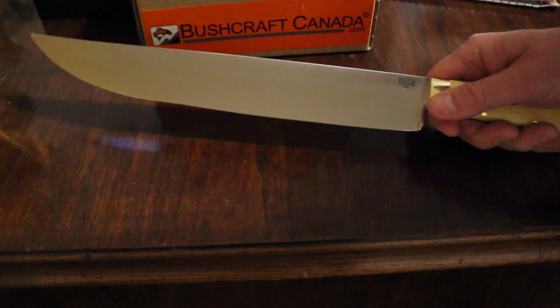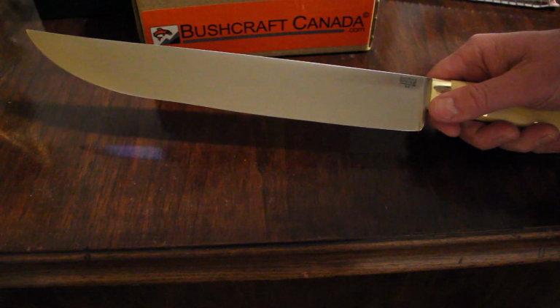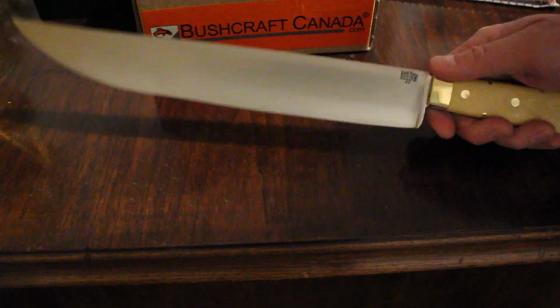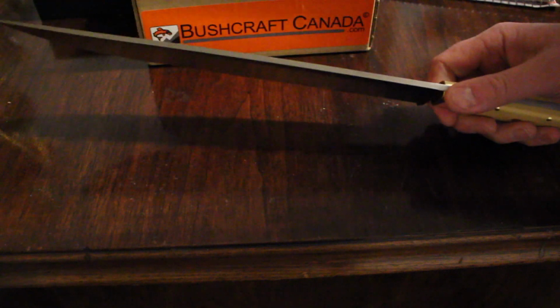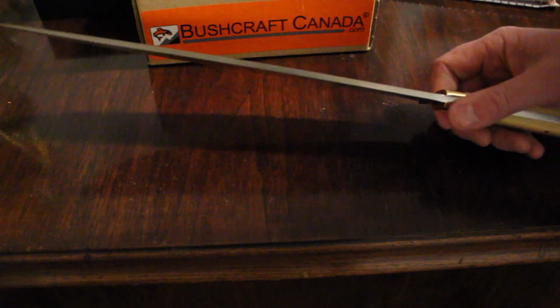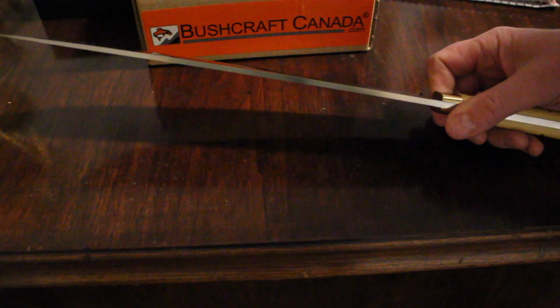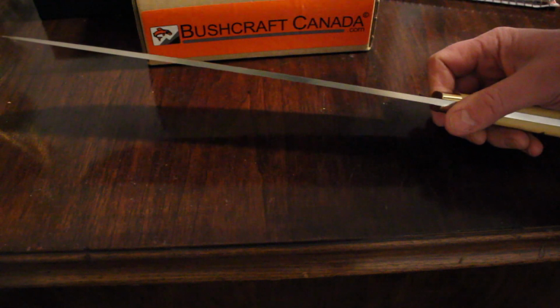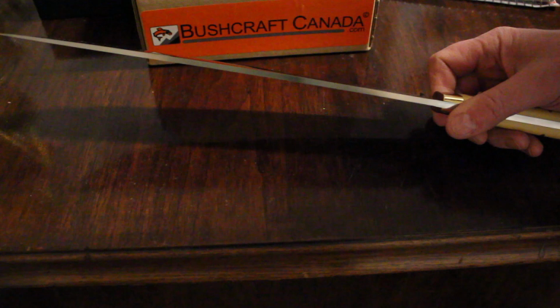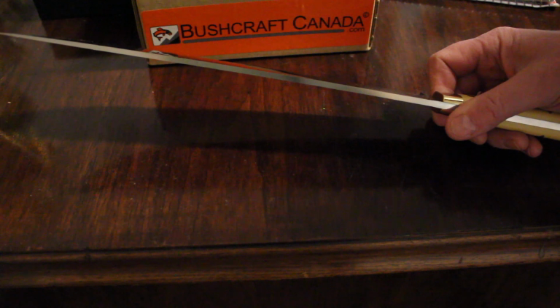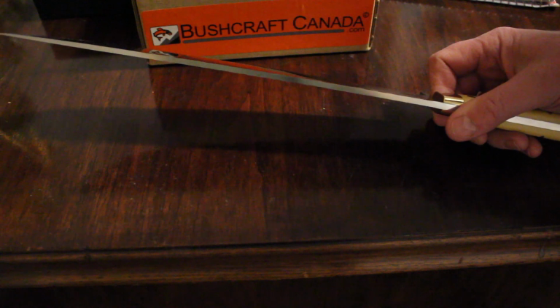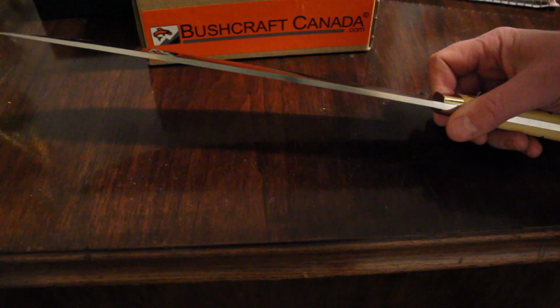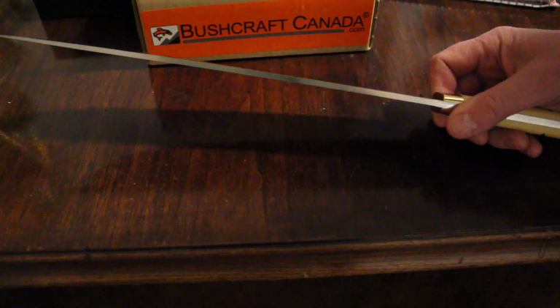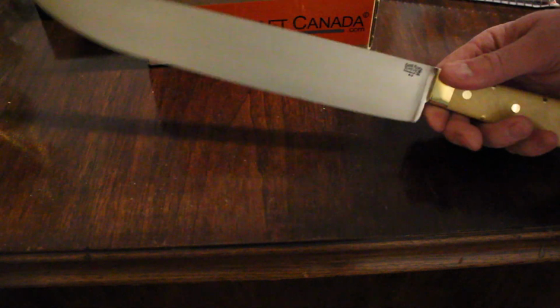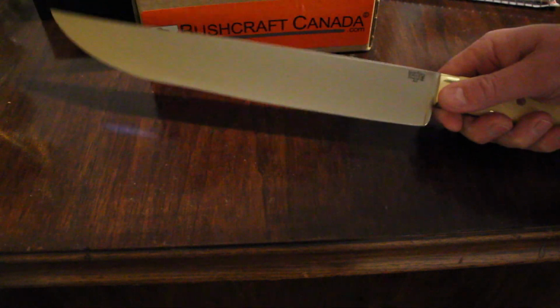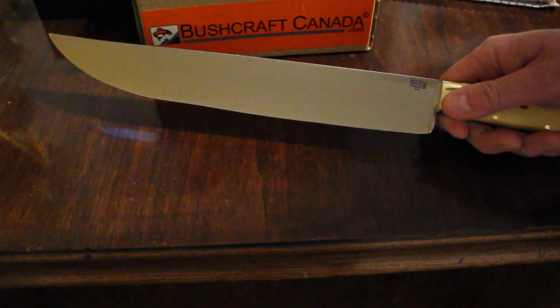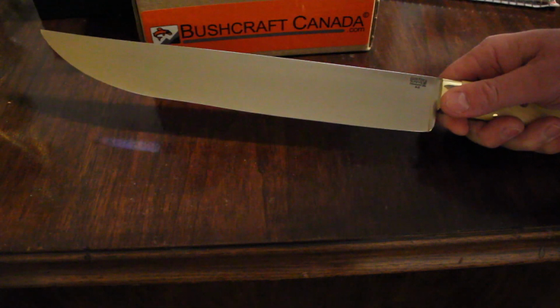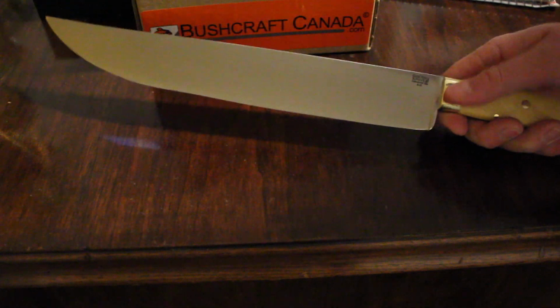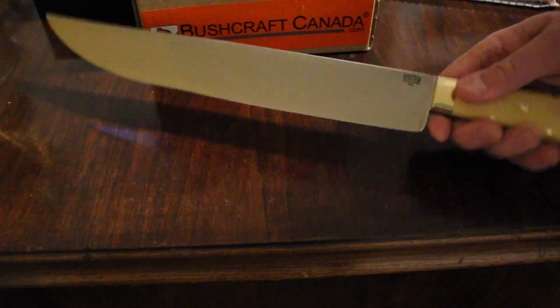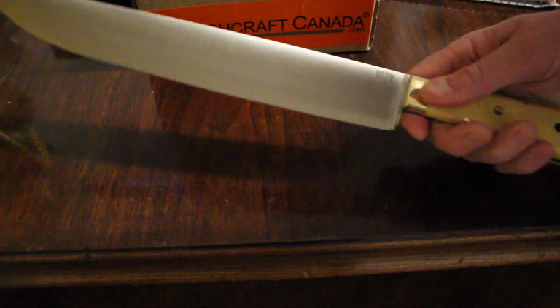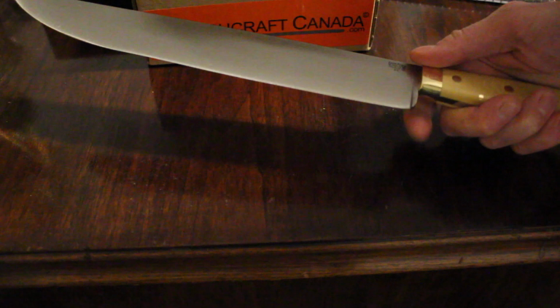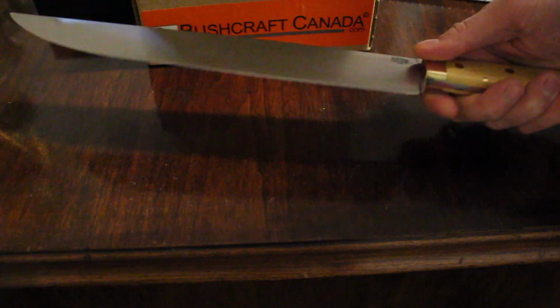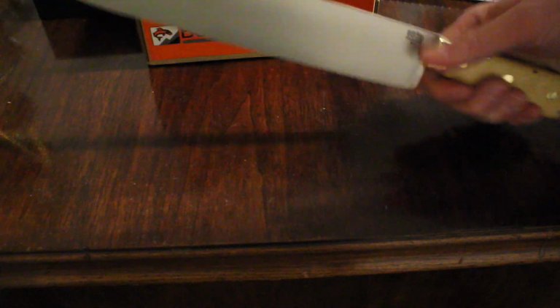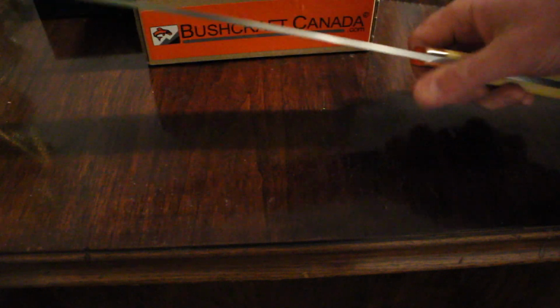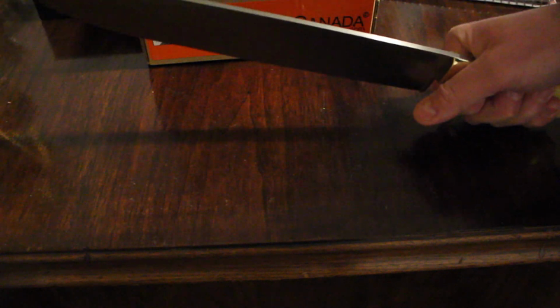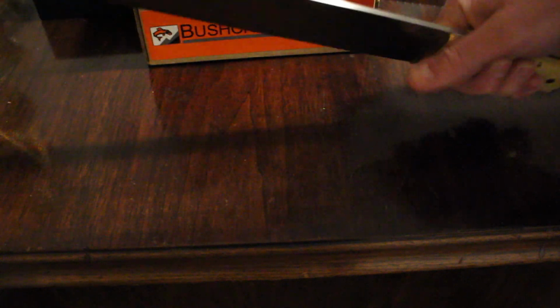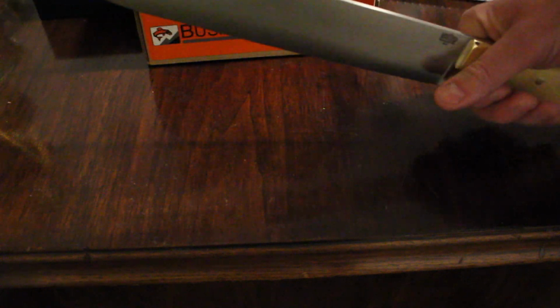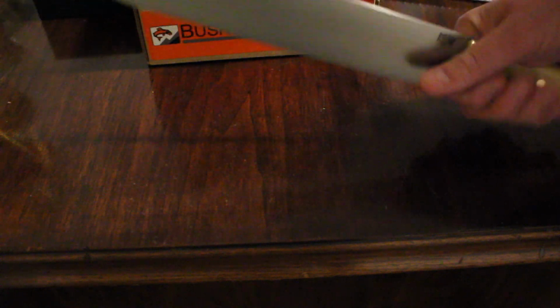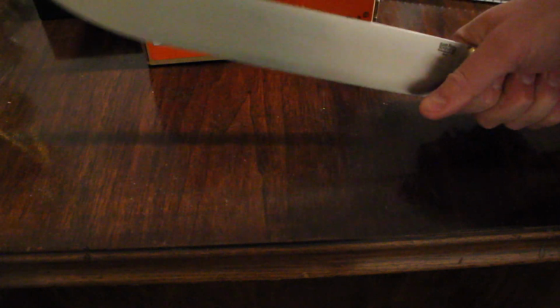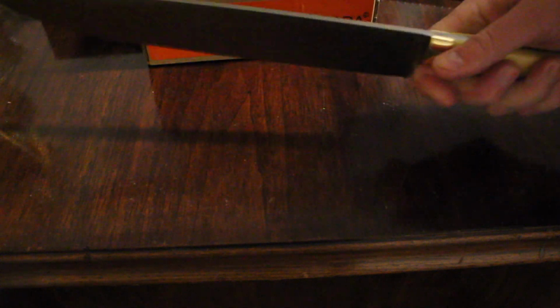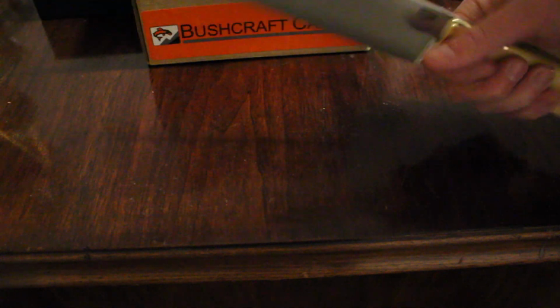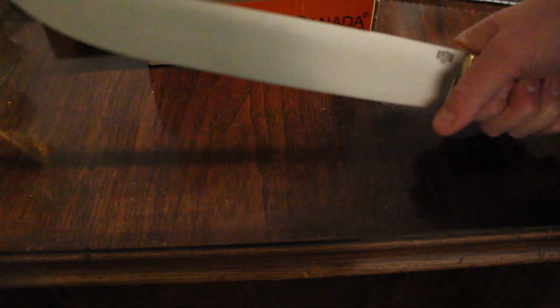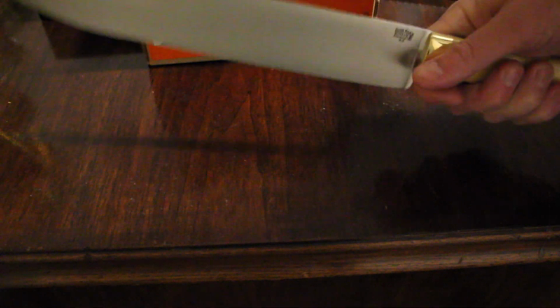It's a big piece of it — 4.74 millimeters thick and the blade is 12 and a quarter inches long, 17 inches overall length. But it's still a very nice balanced knife in the hand.